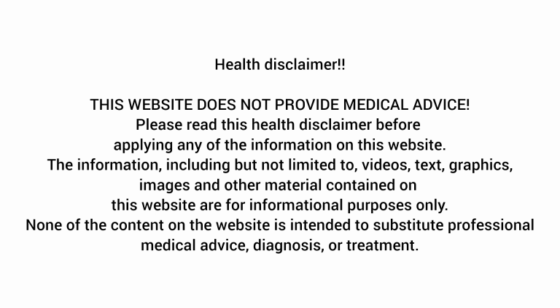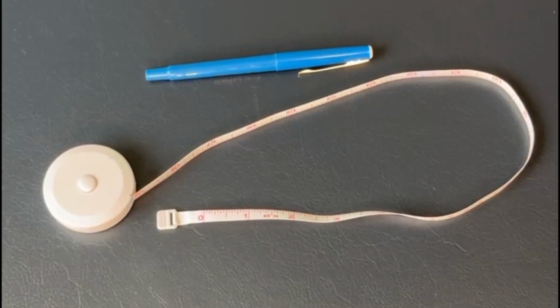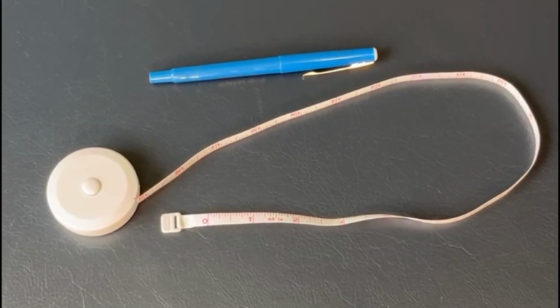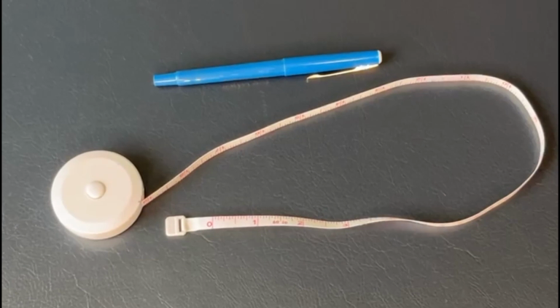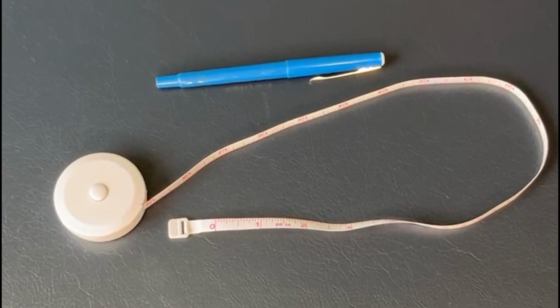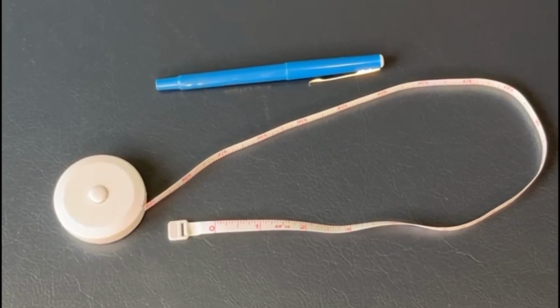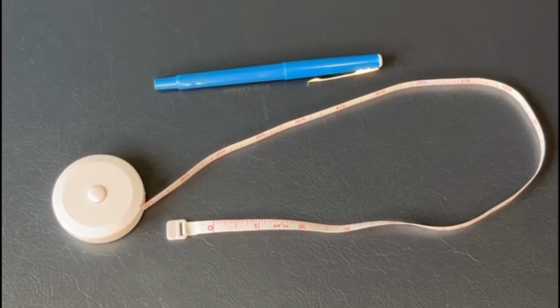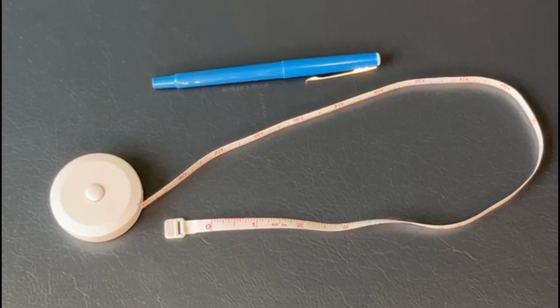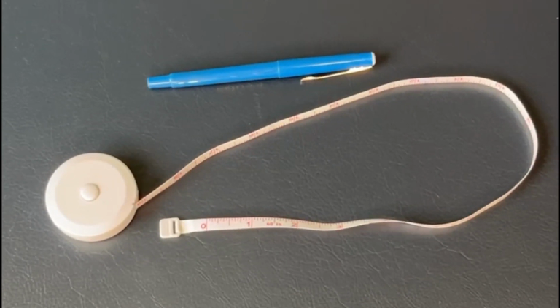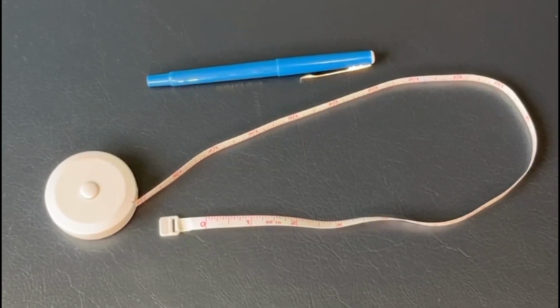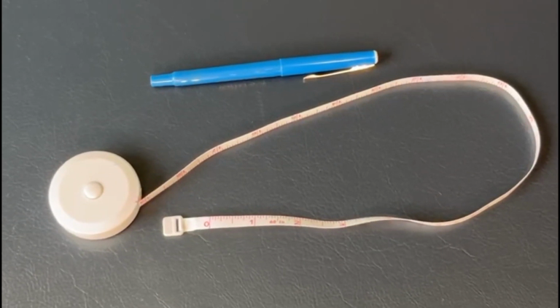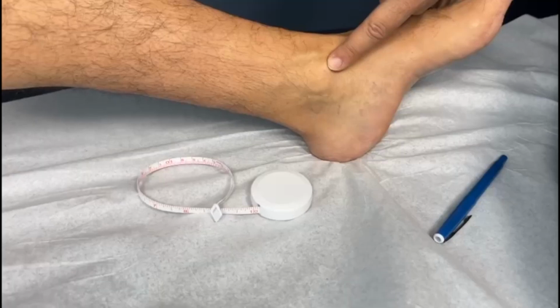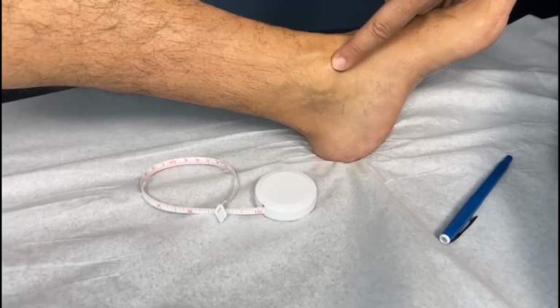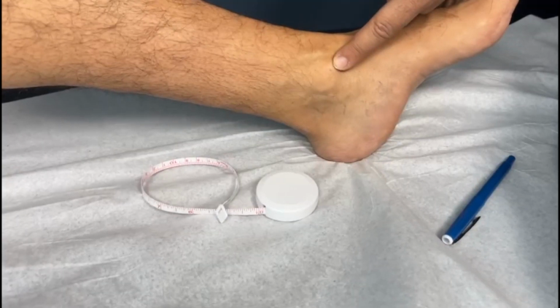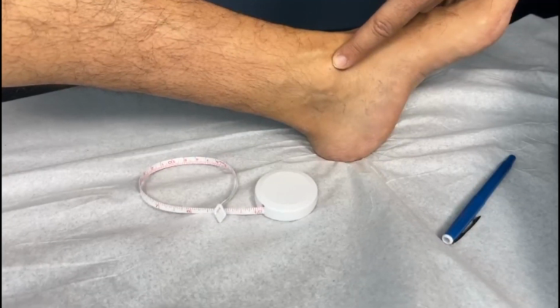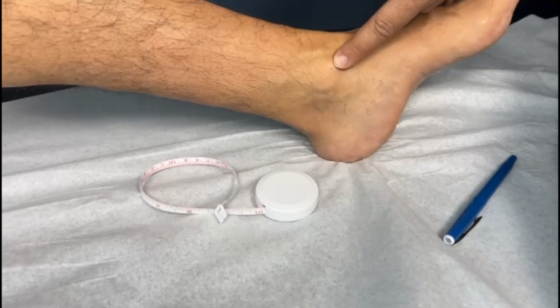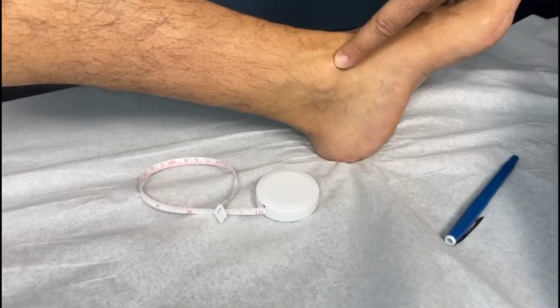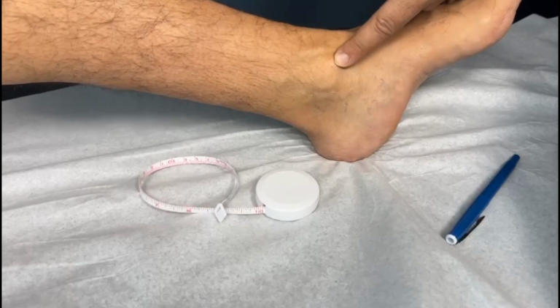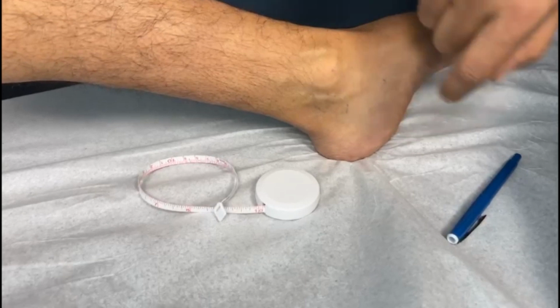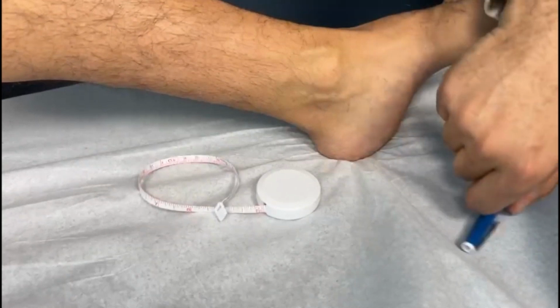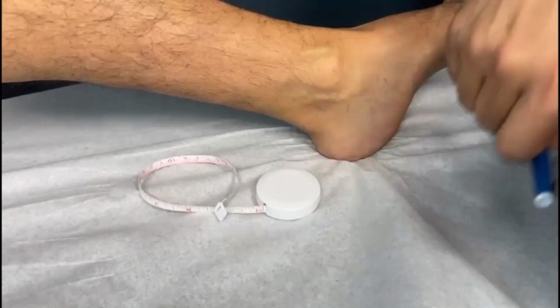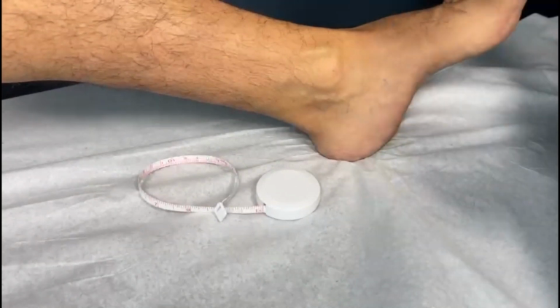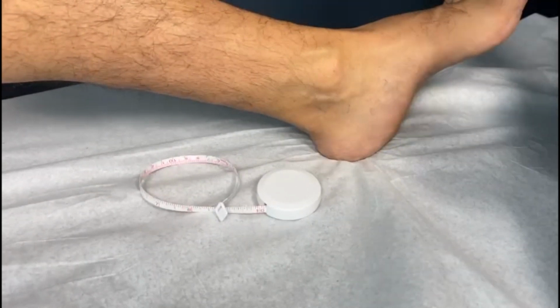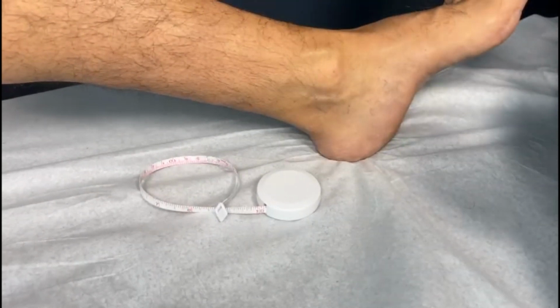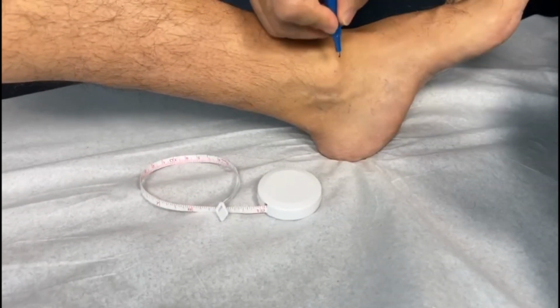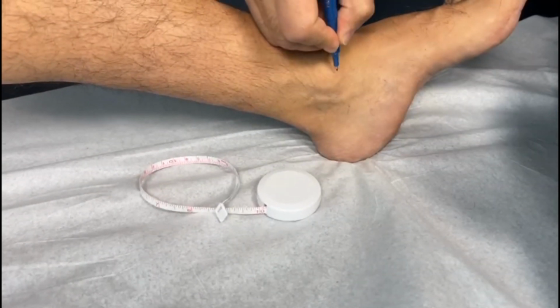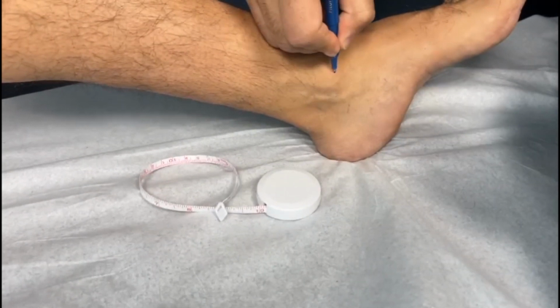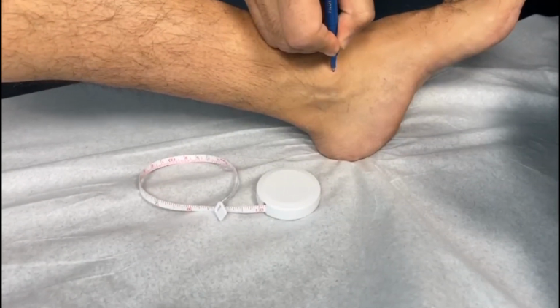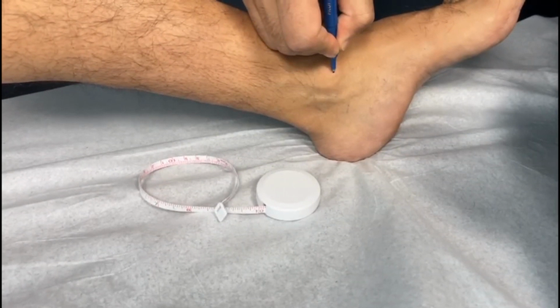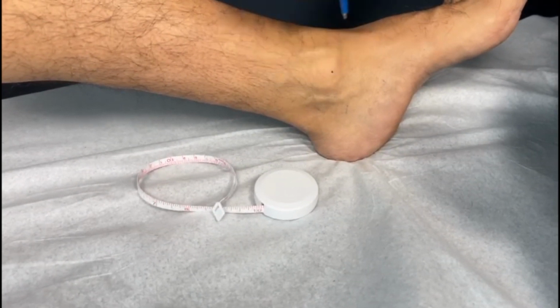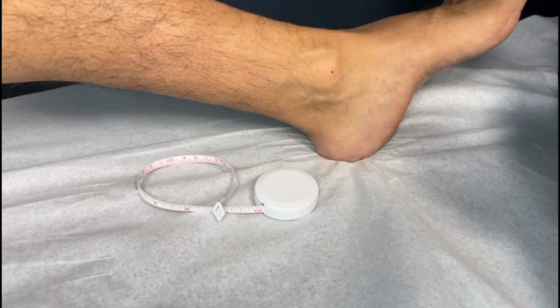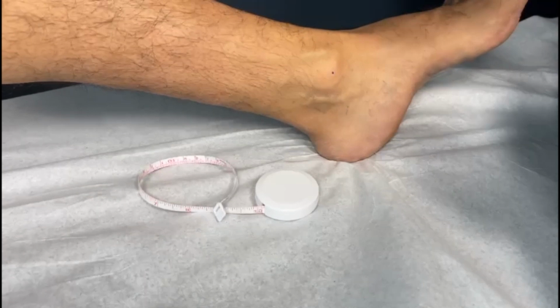To measure for a brace you will need a tailor's measuring tape and a marker. To determine the size of your elastic ankle foot support brace, measure the circumference of your ankle at its widest point and choose the corresponding measurement.